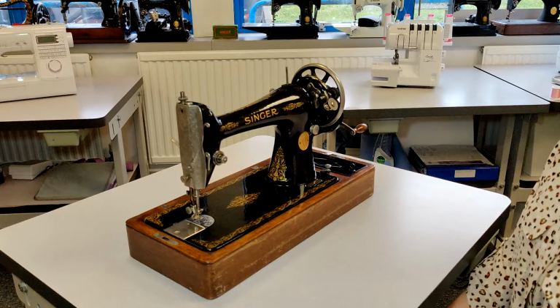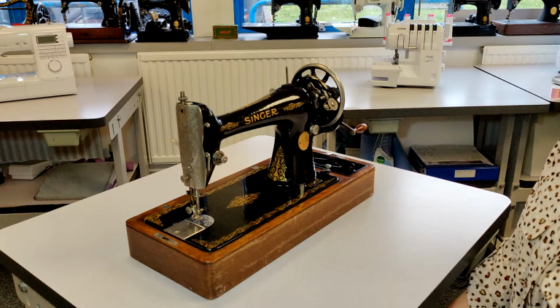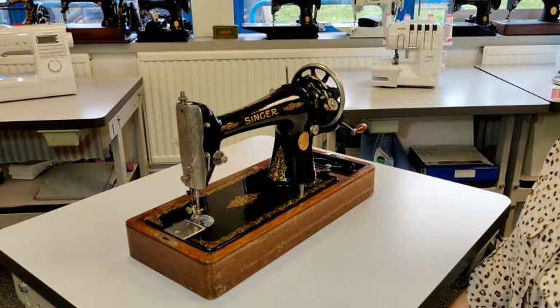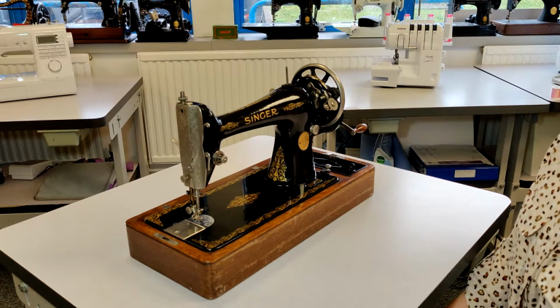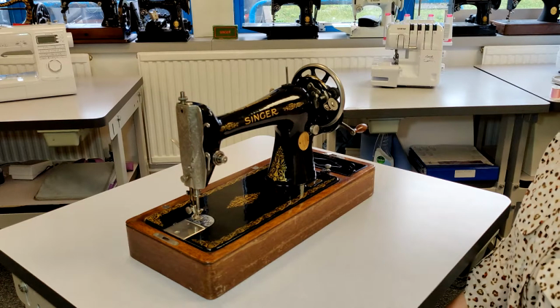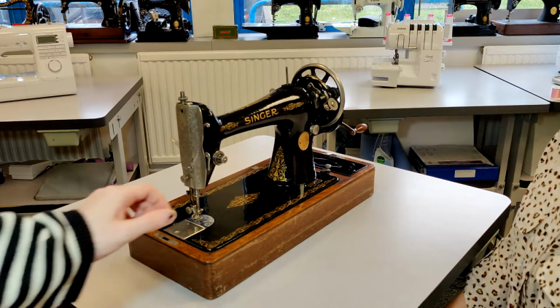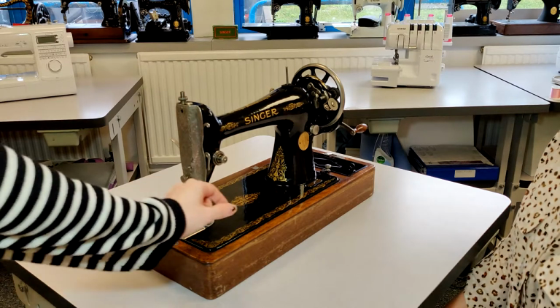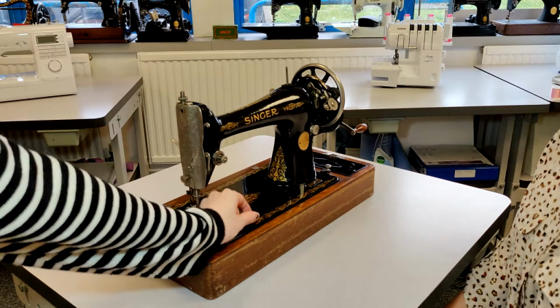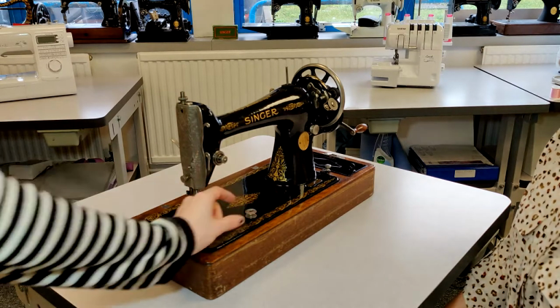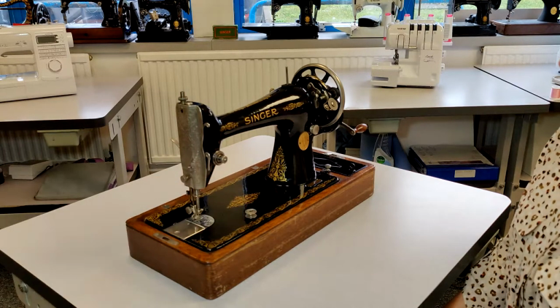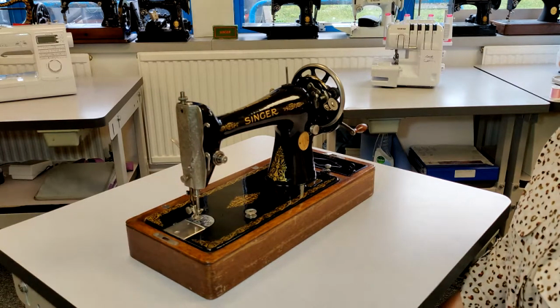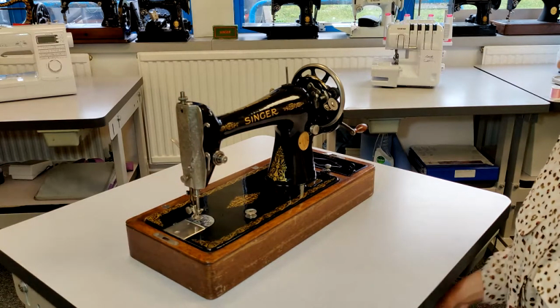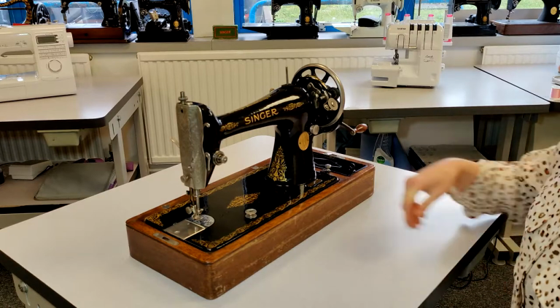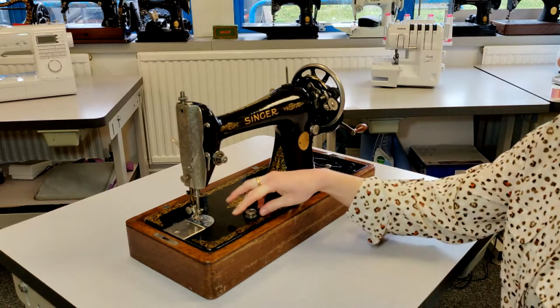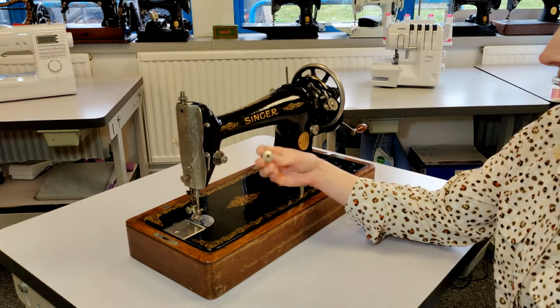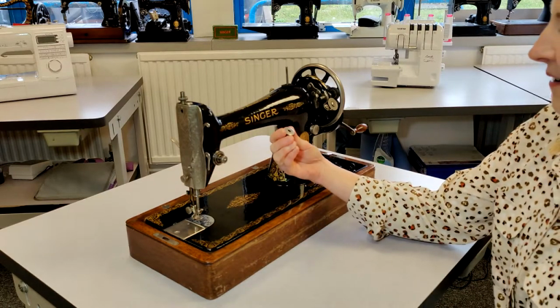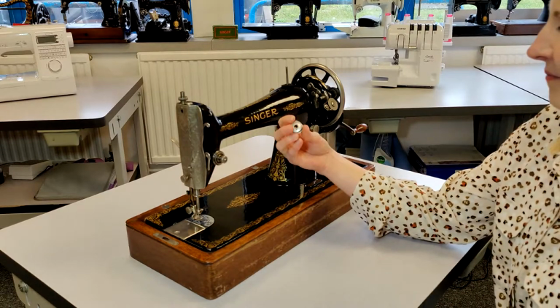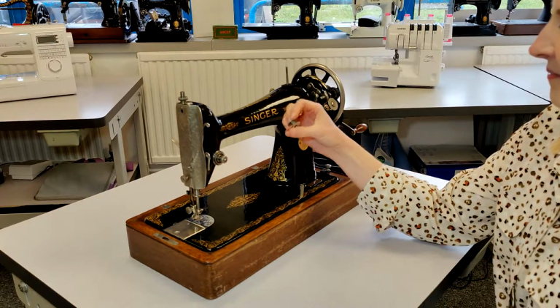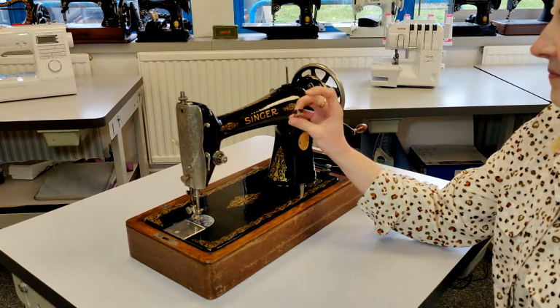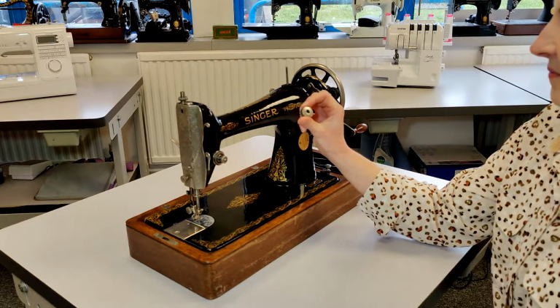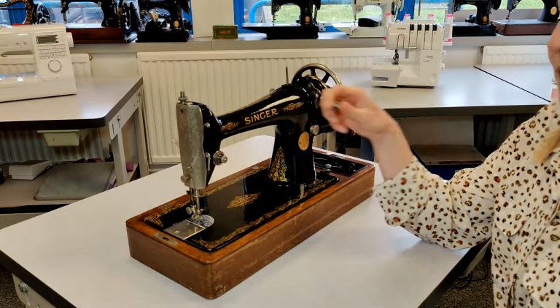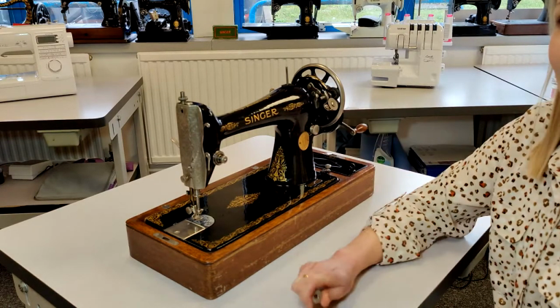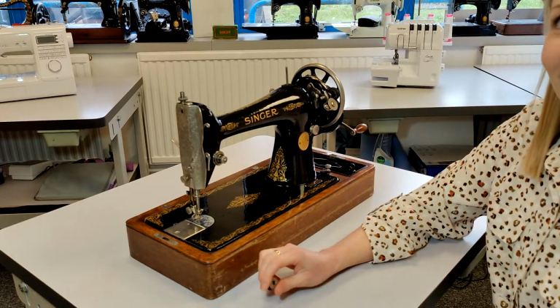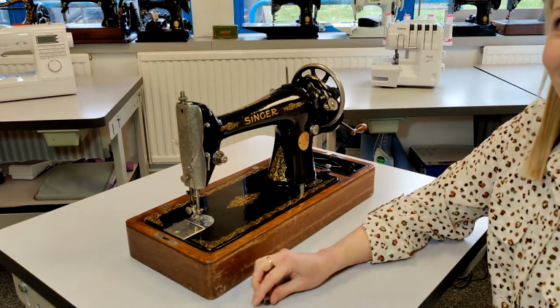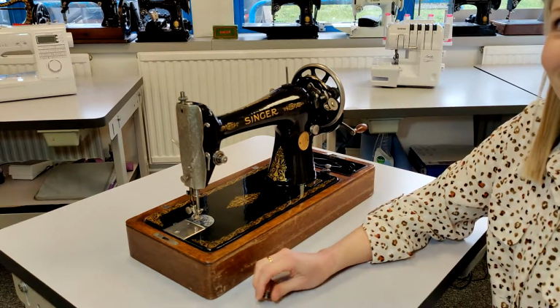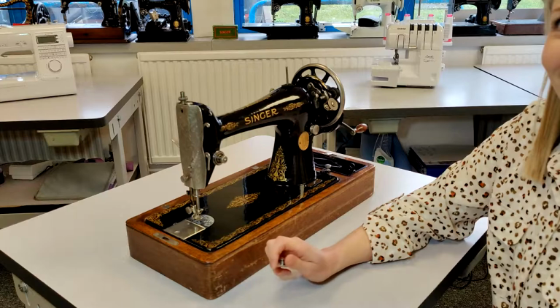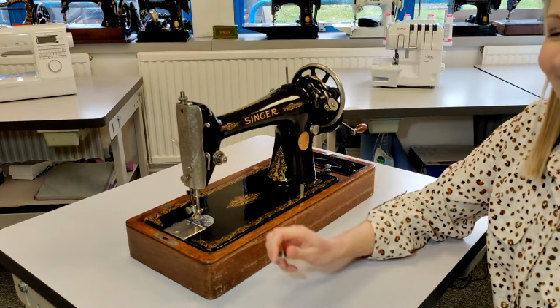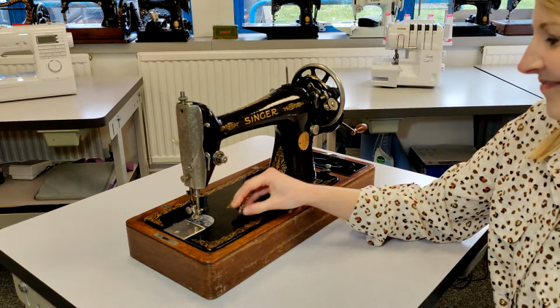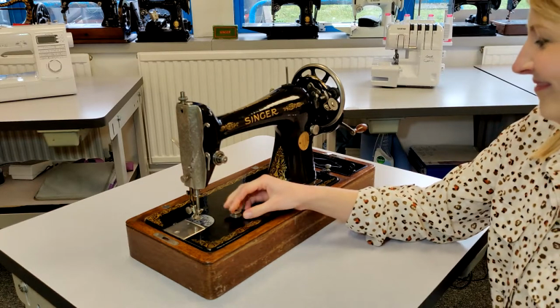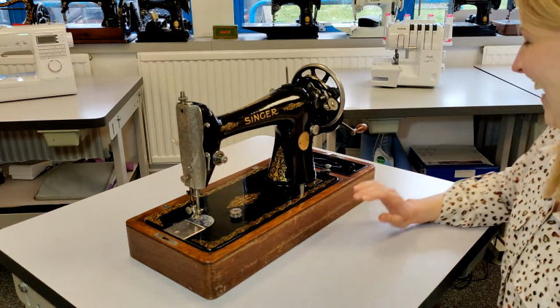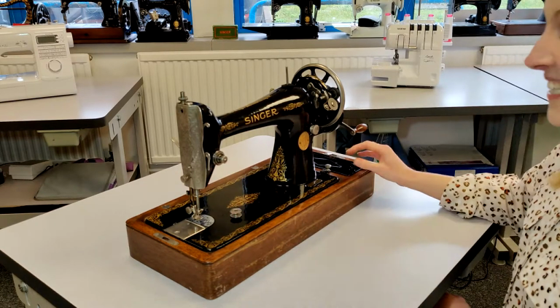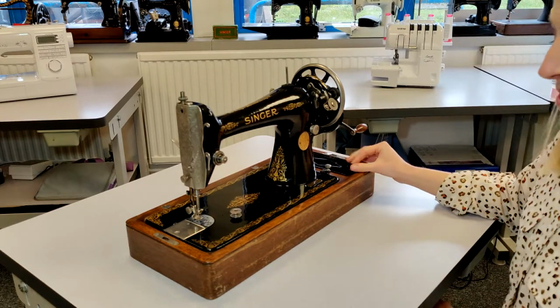So for your first challenge, you need to wind a bobbin. Can I read the manual? You can read the manual. Is there a manual?